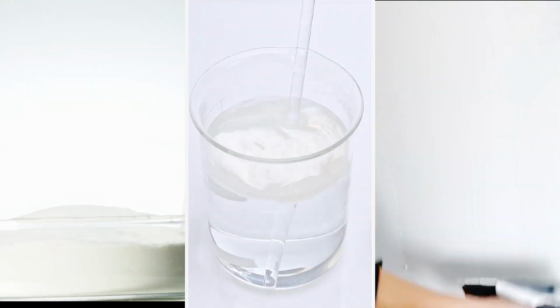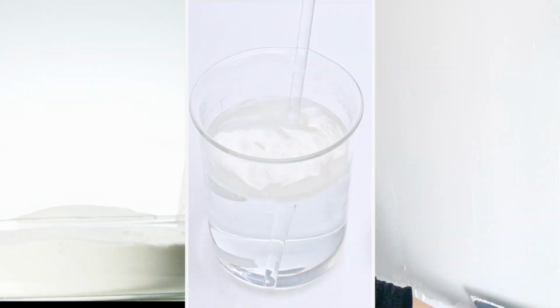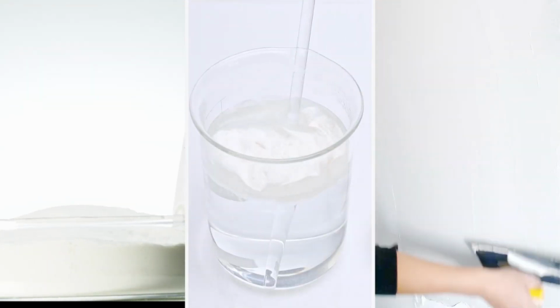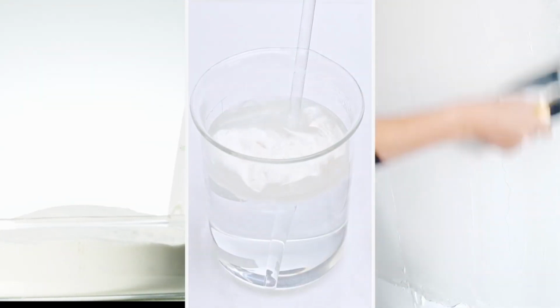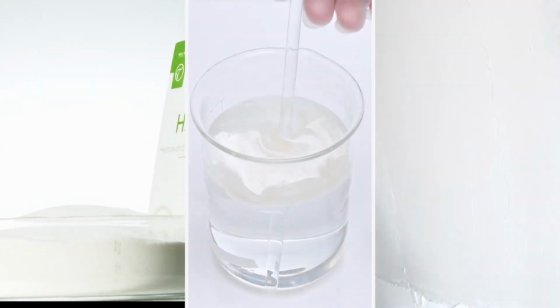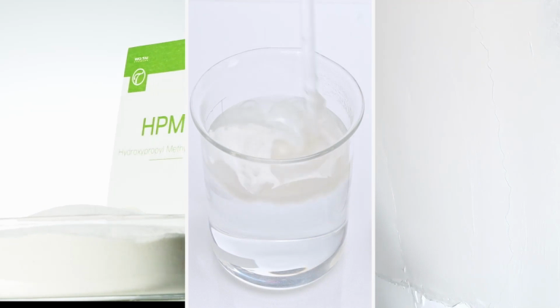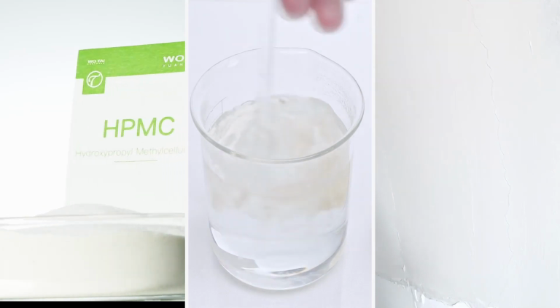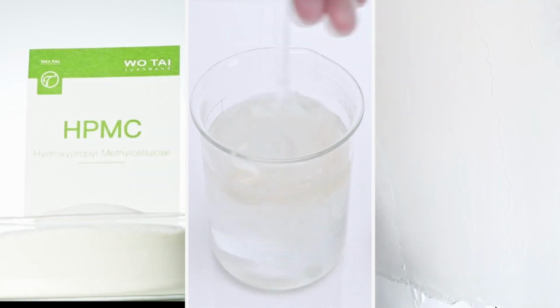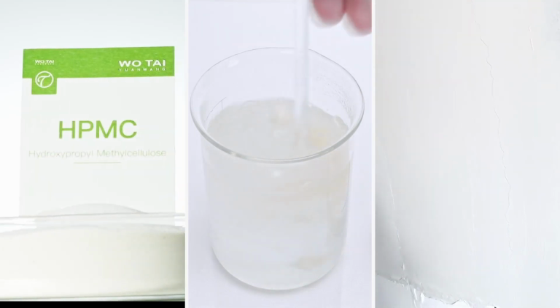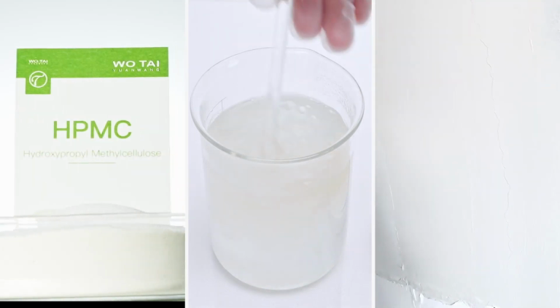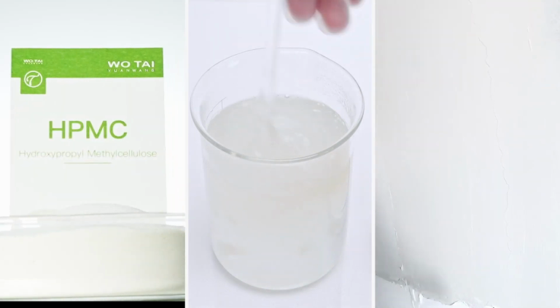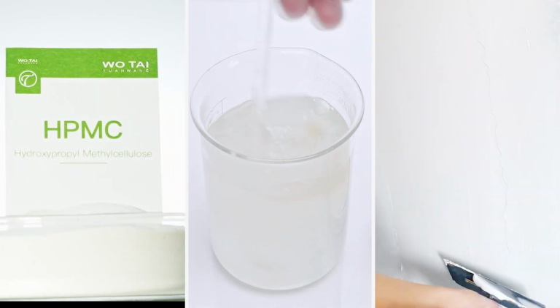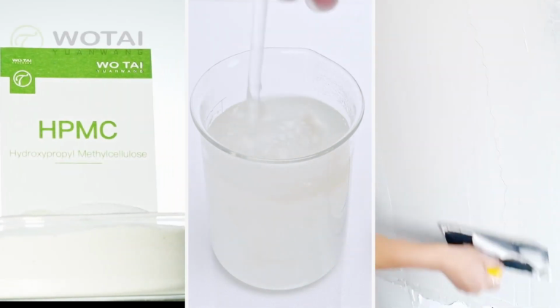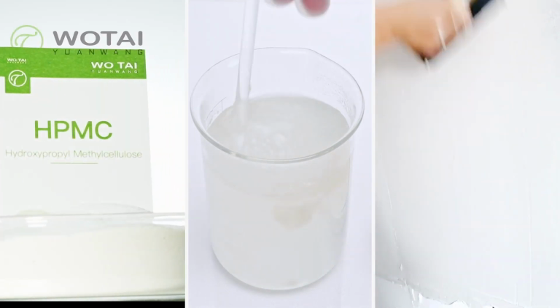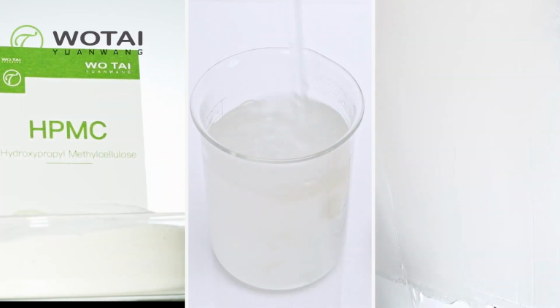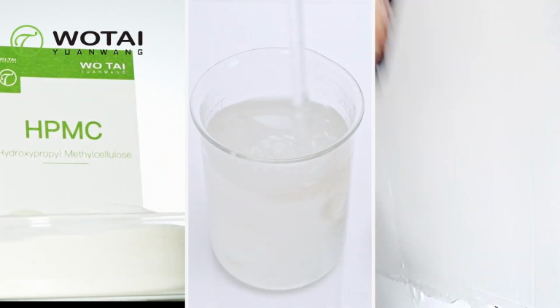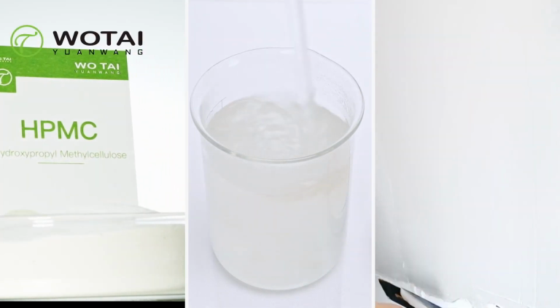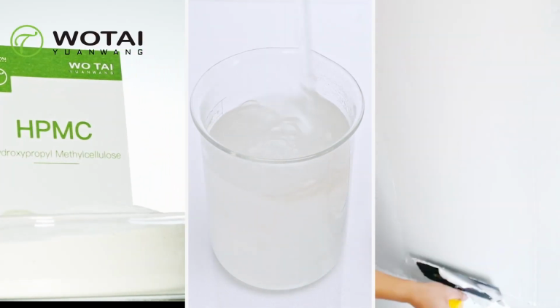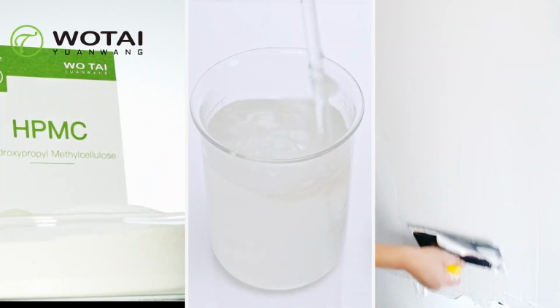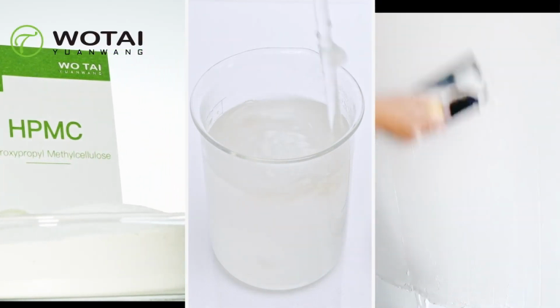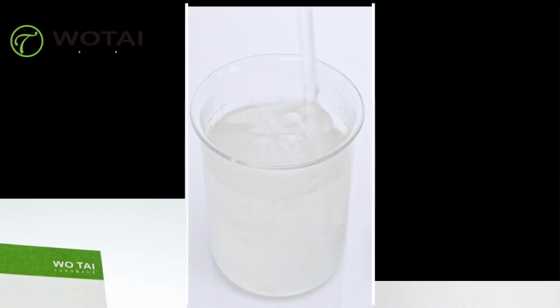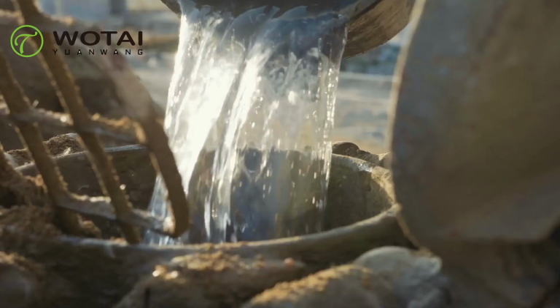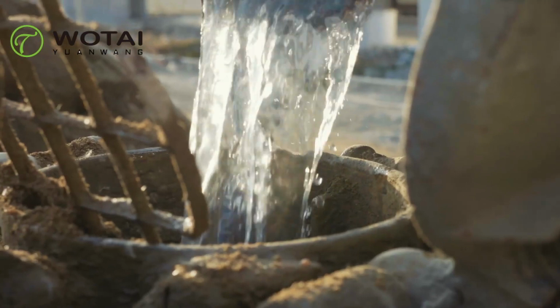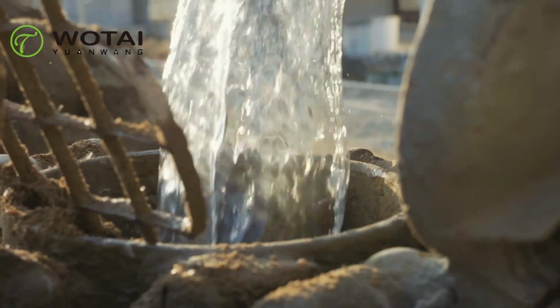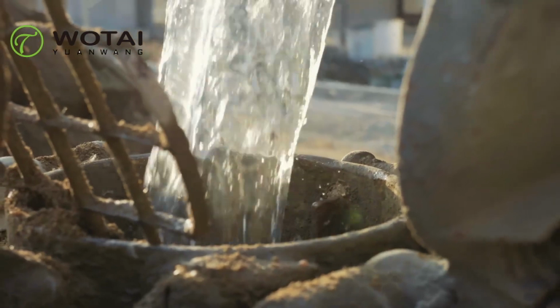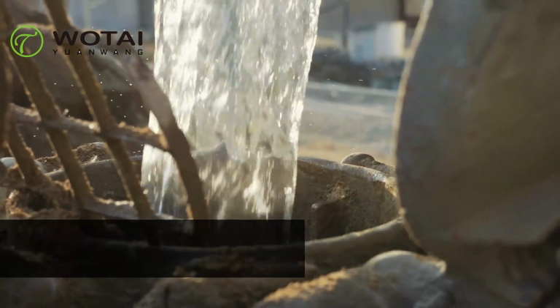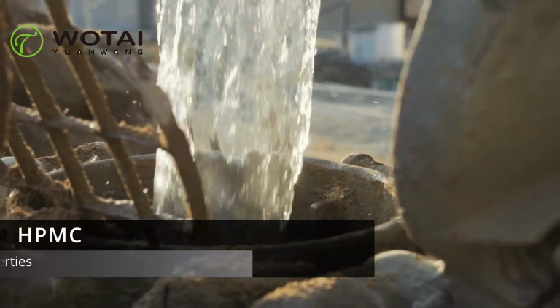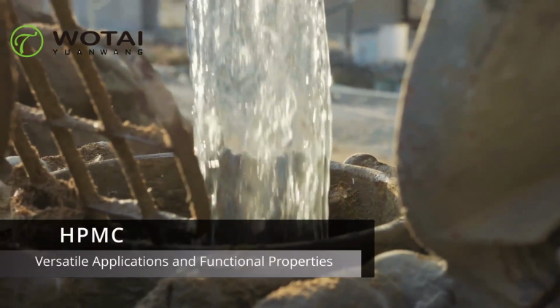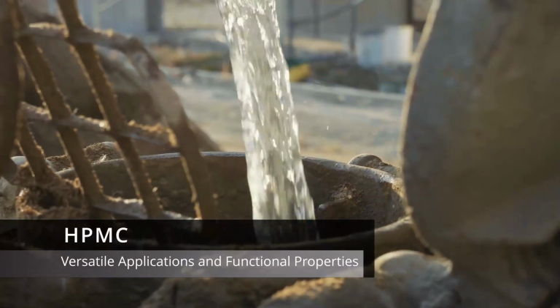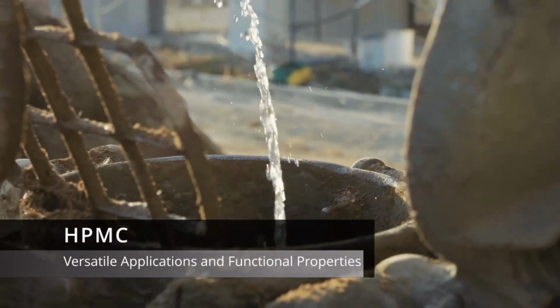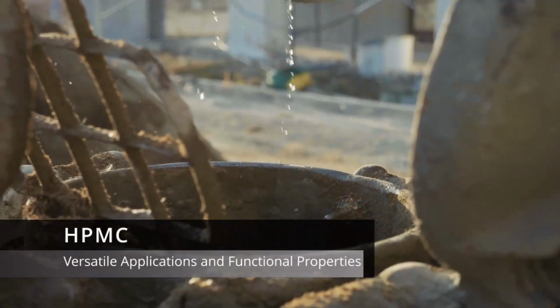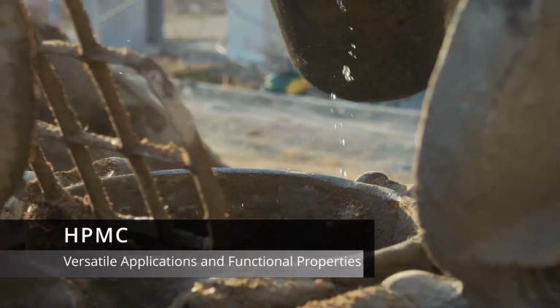In this video, we'll explore the versatile application and functional properties of HPMC. First, let's discuss its role in putty applications.